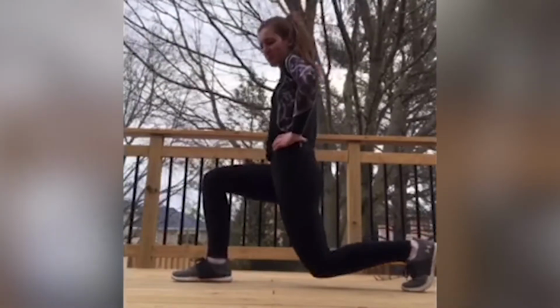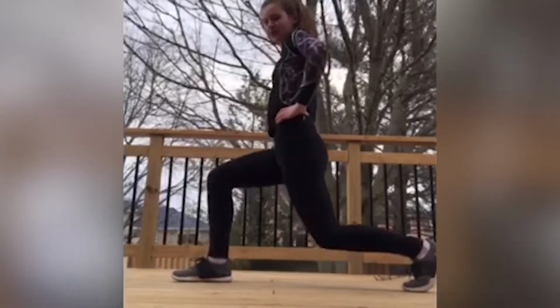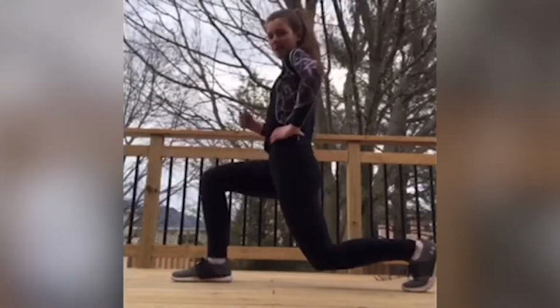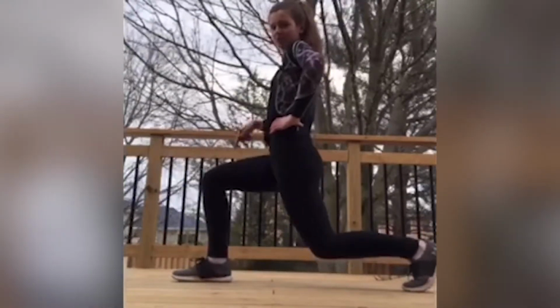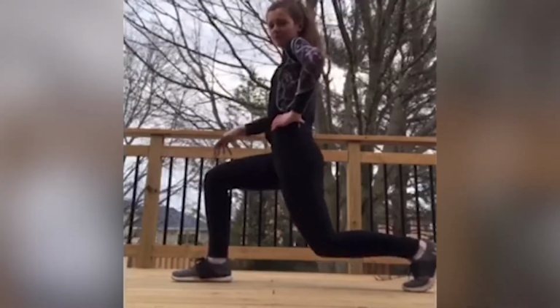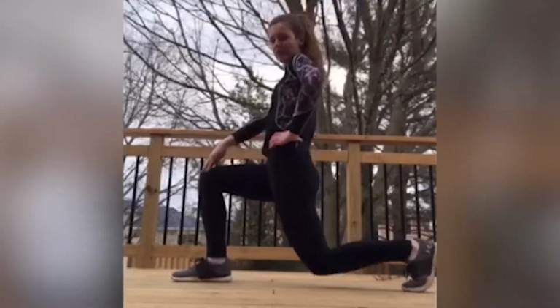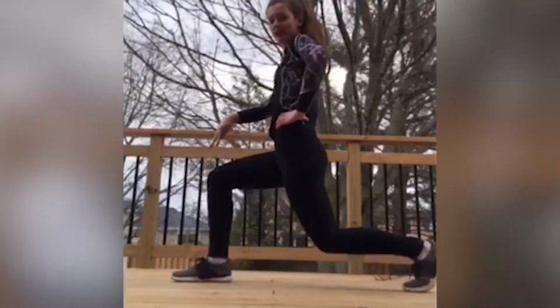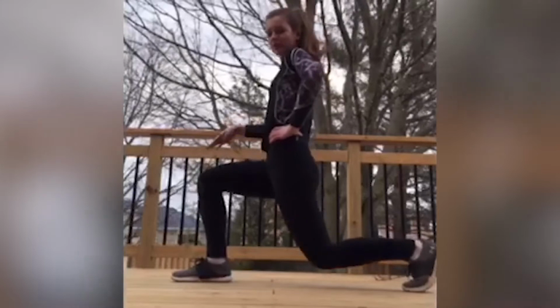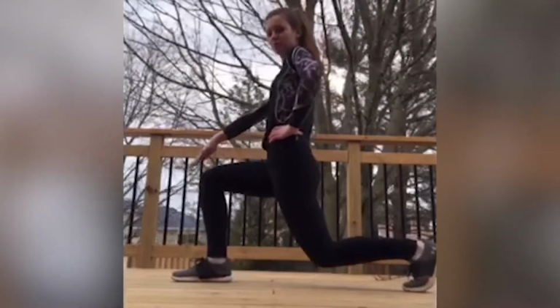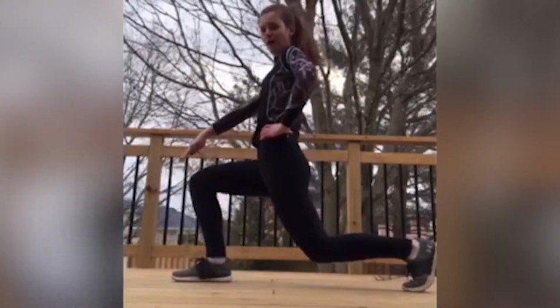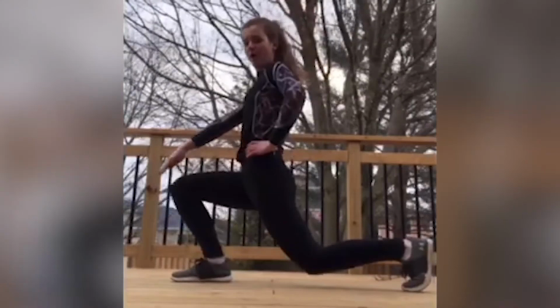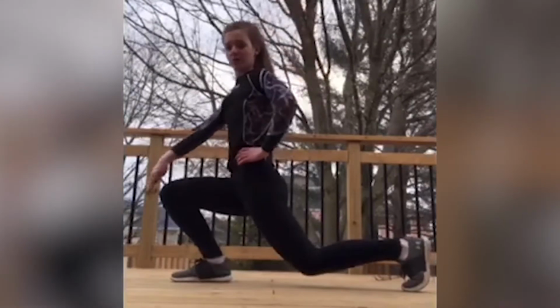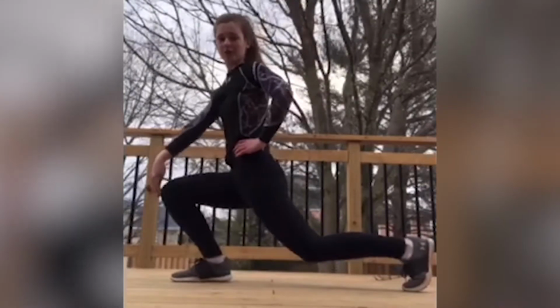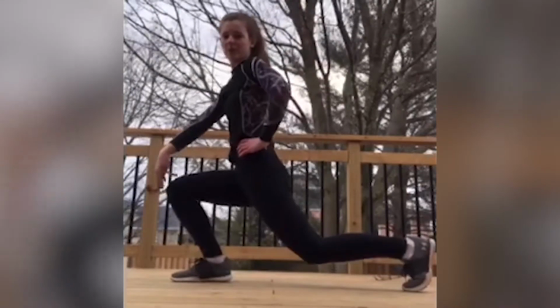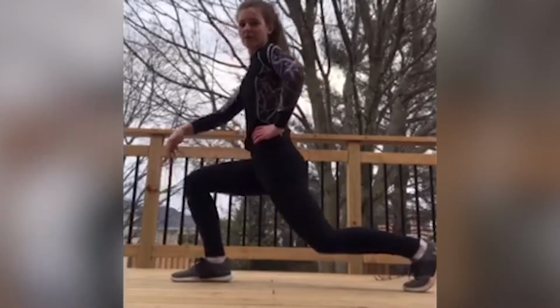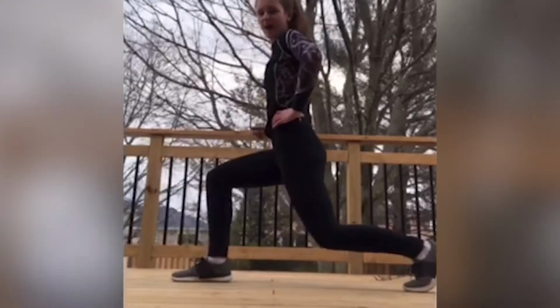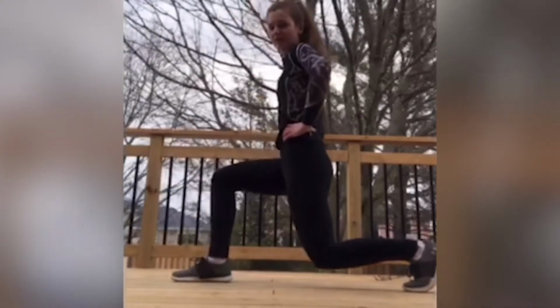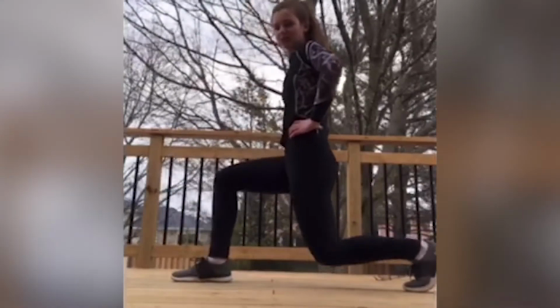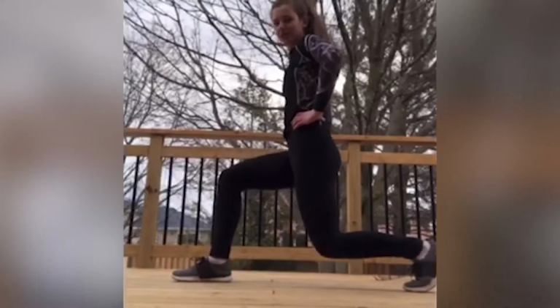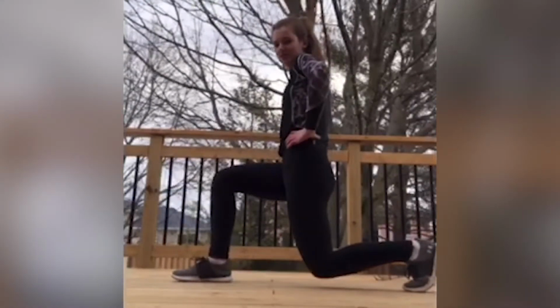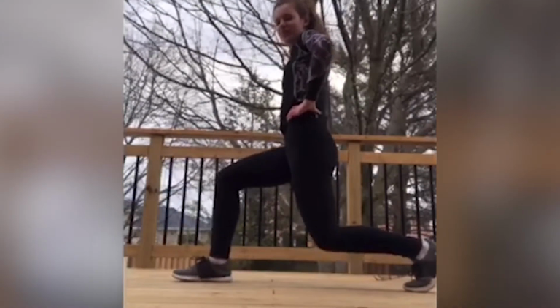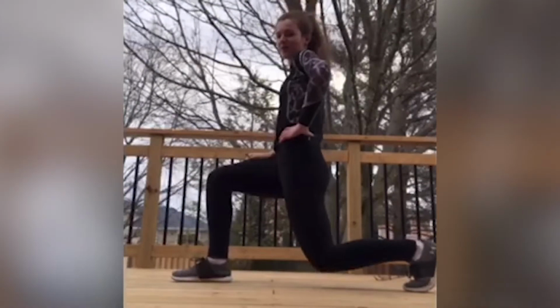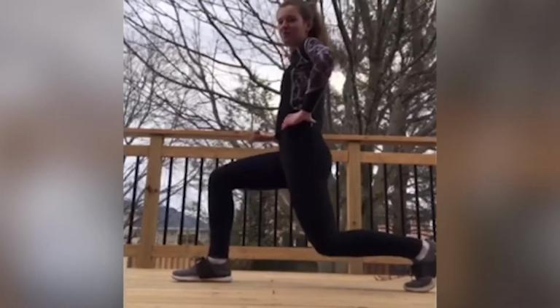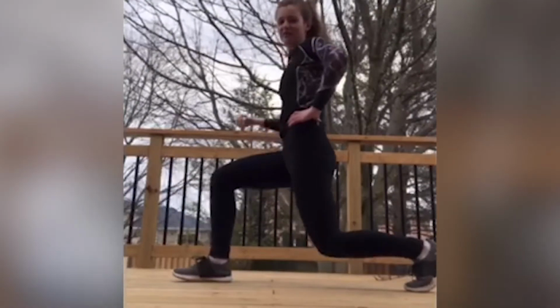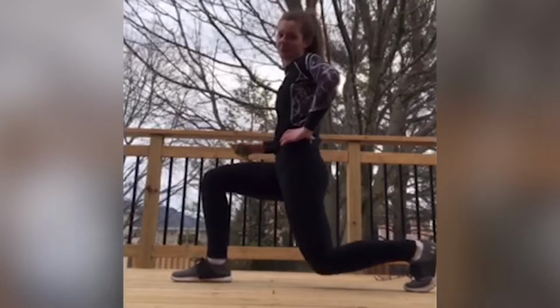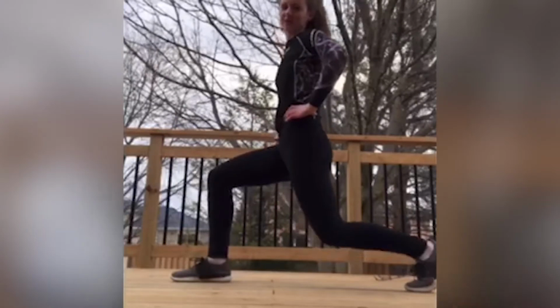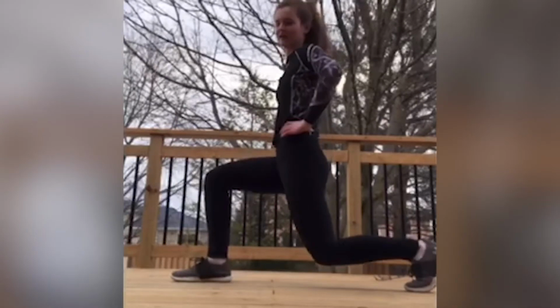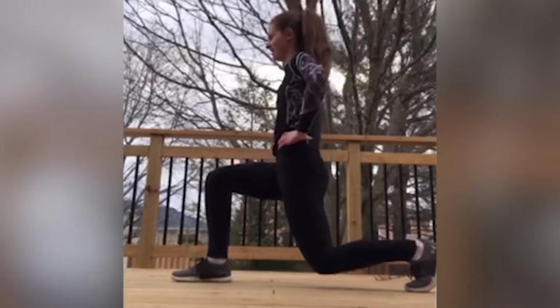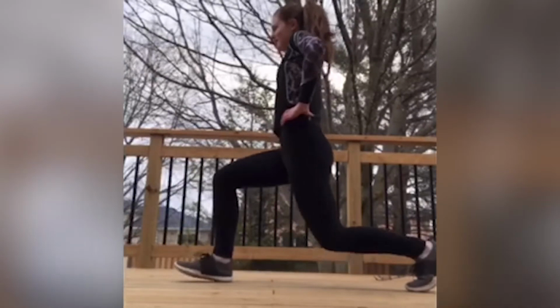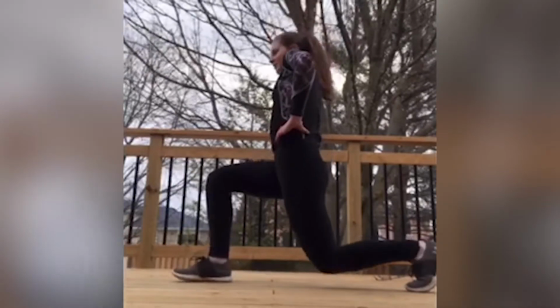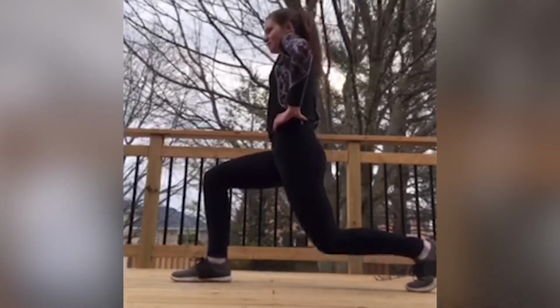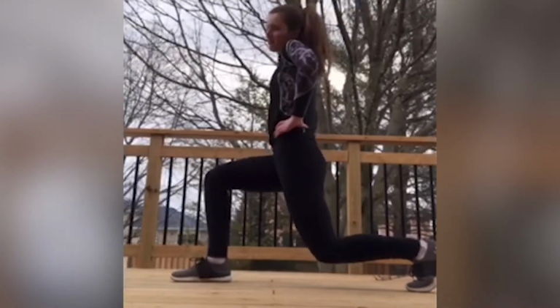Make sure your knees are not going too far over your foot. You want to feel the burn so you know that you're doing it right.